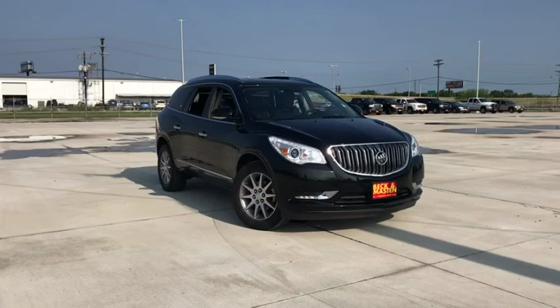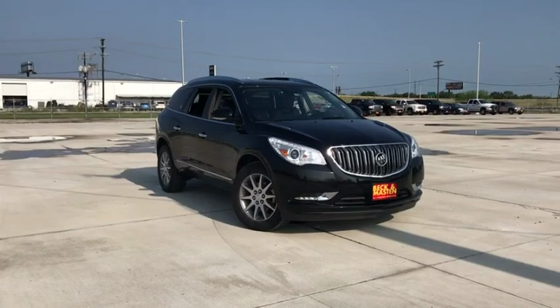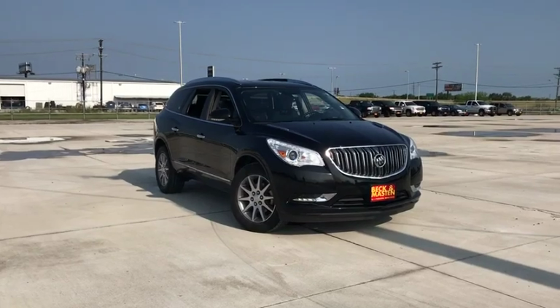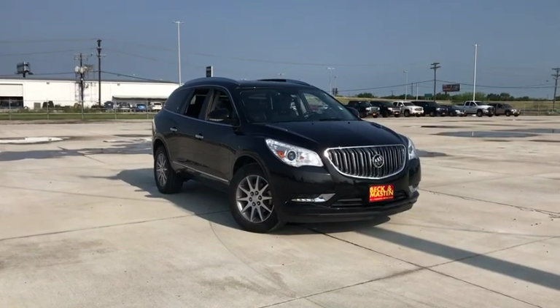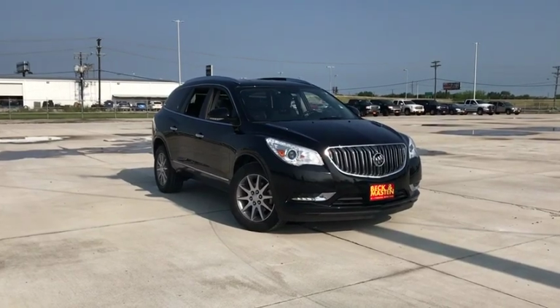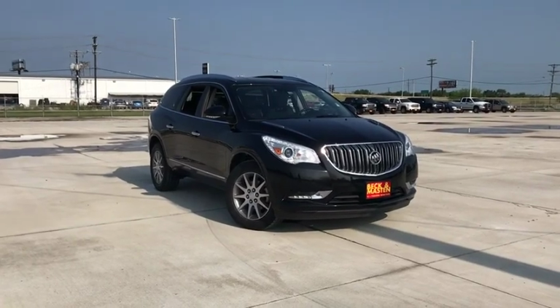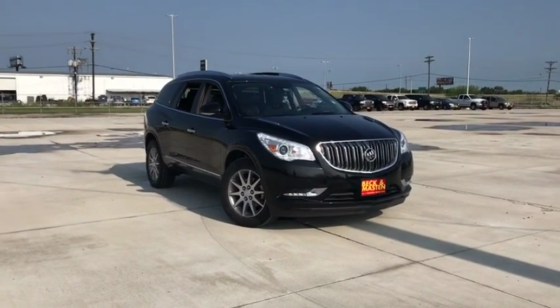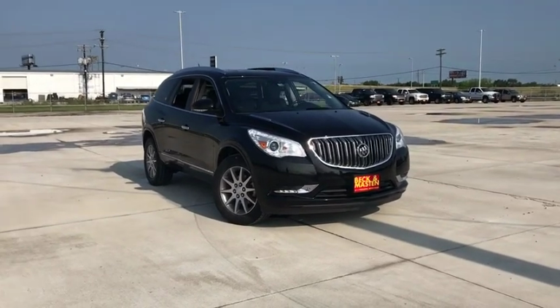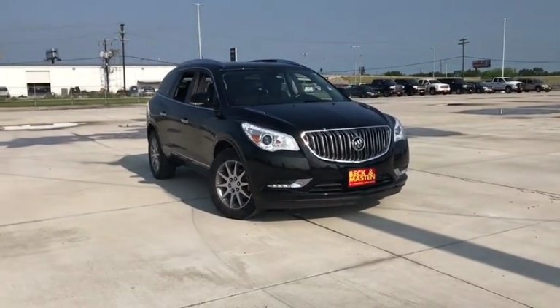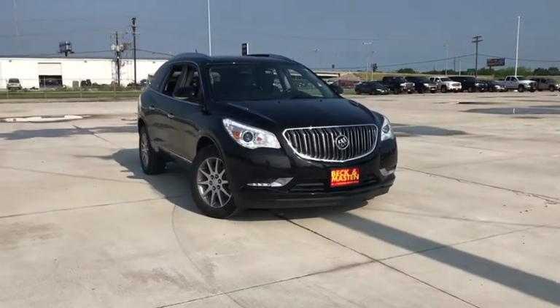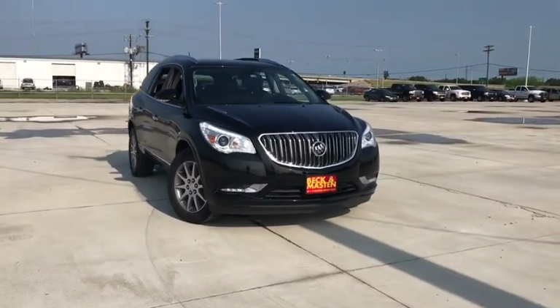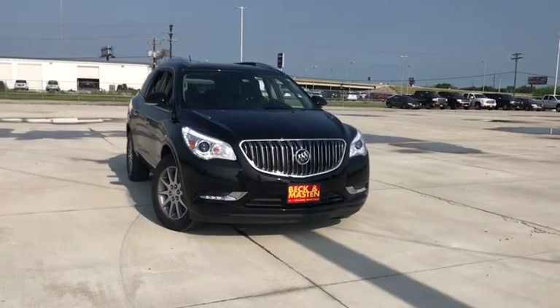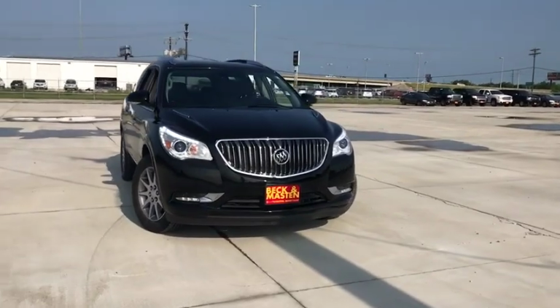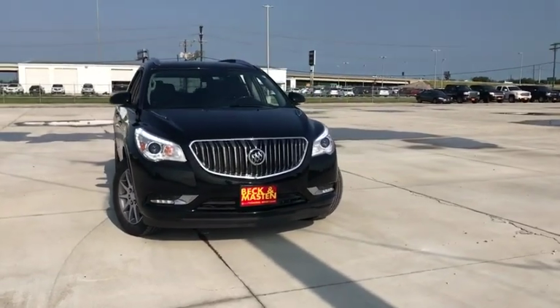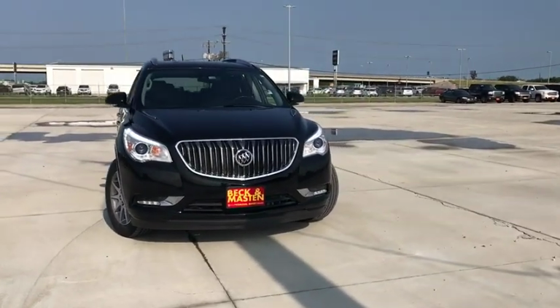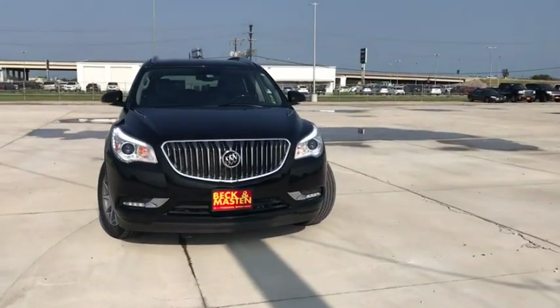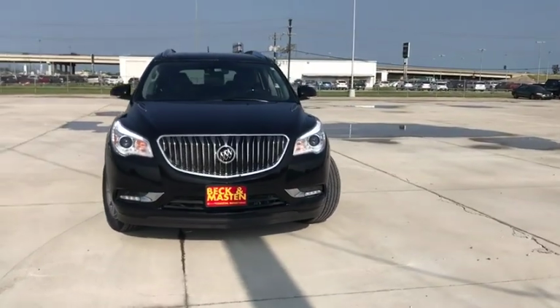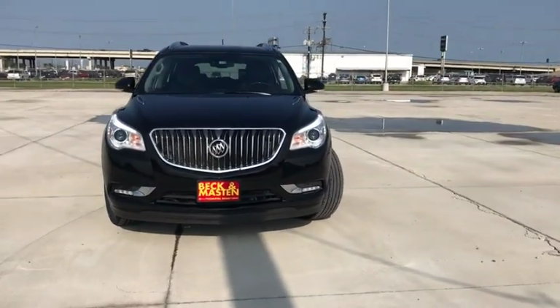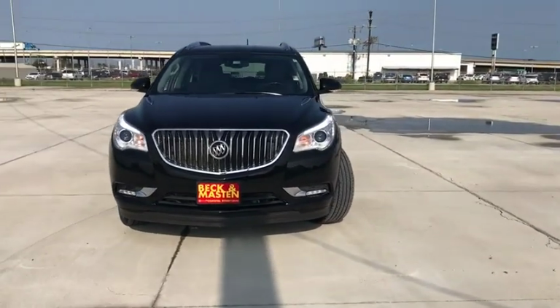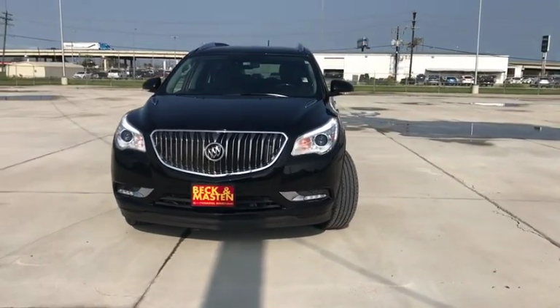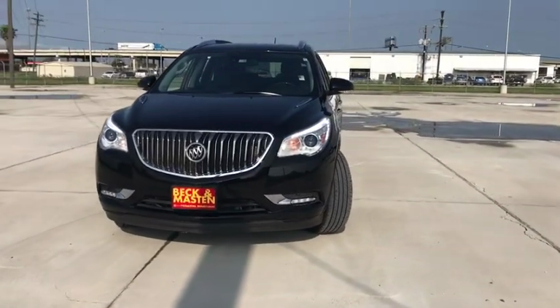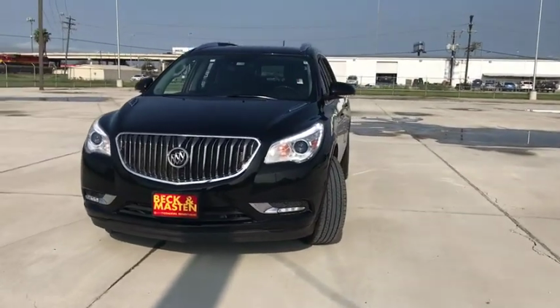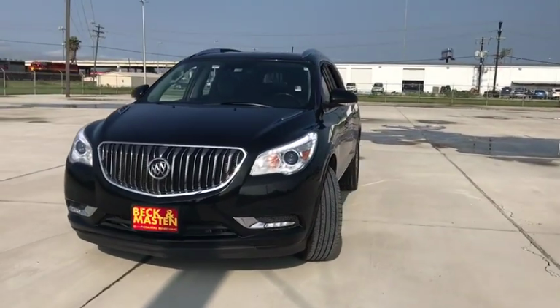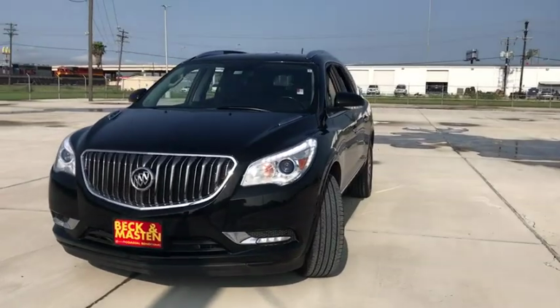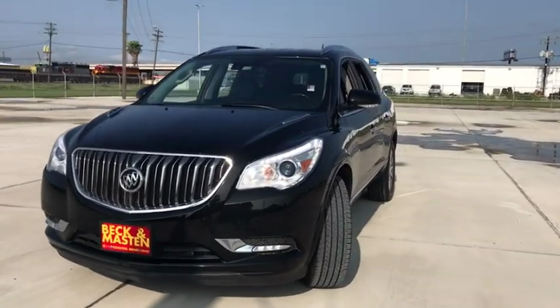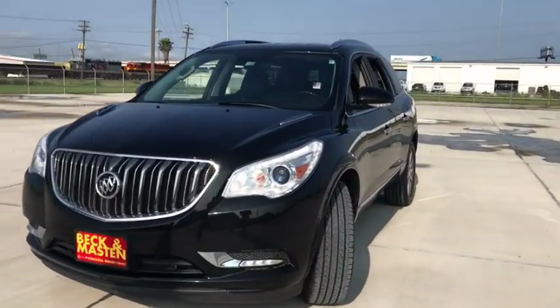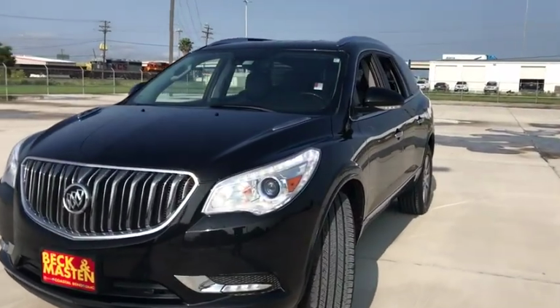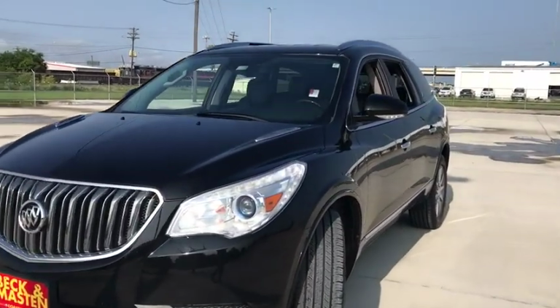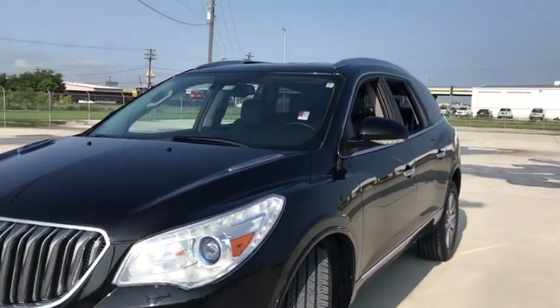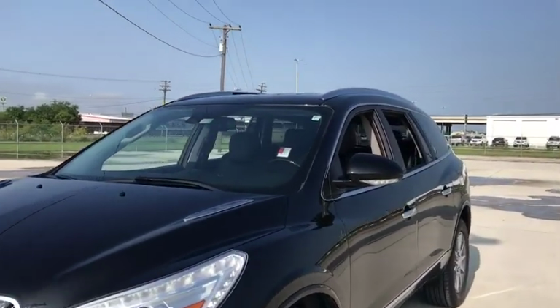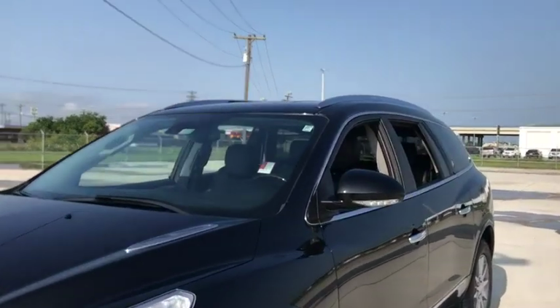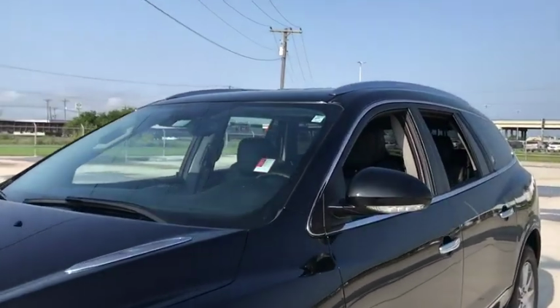2016 Buick Enclave. The Enclave offers three rows of seats standard, with seating for up to eight passengers. Not only is it roomy and stylish, but Buick really did its homework on this vehicle — they did not cut any corners.